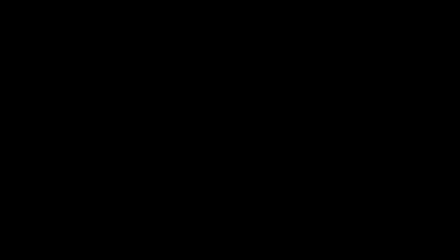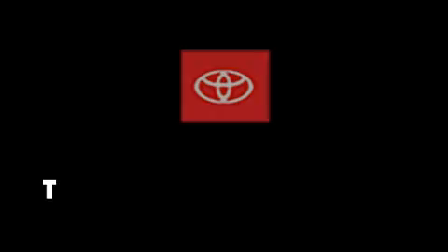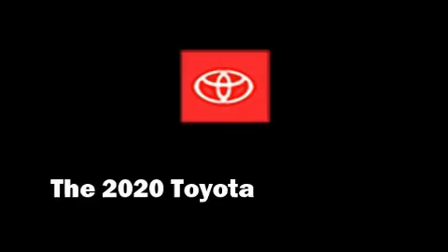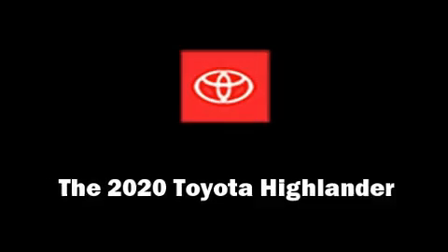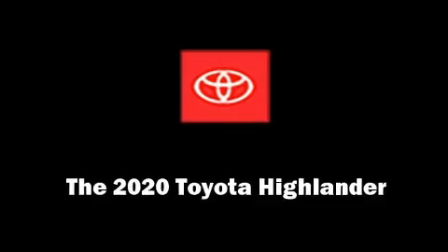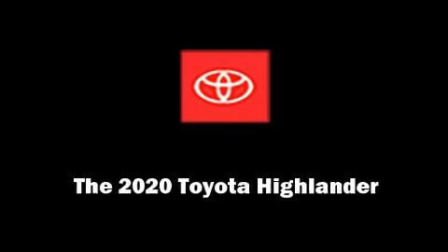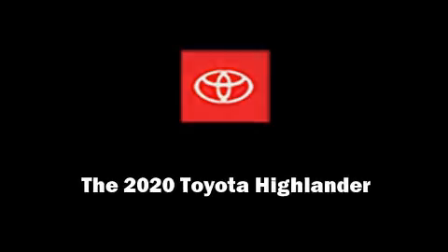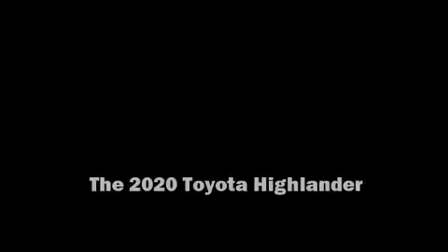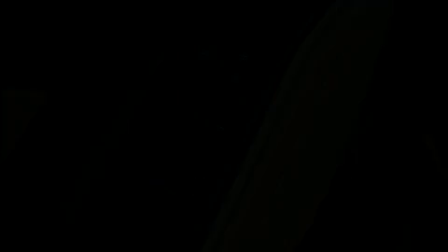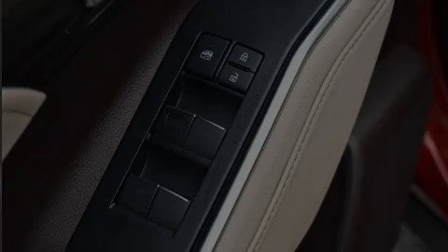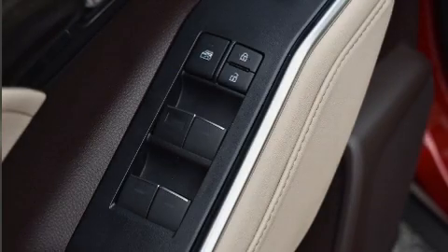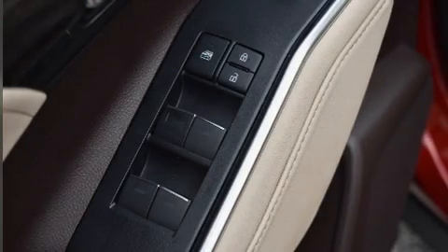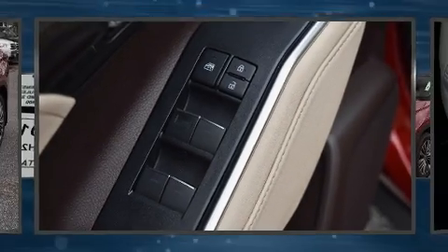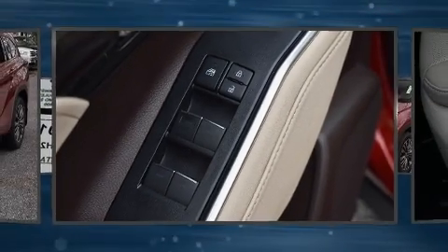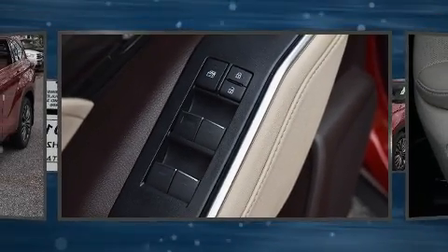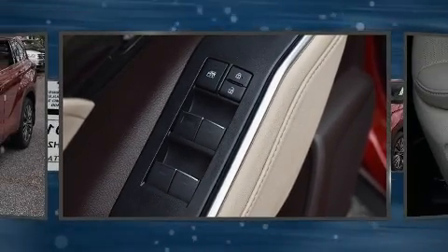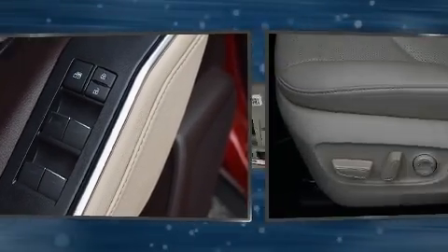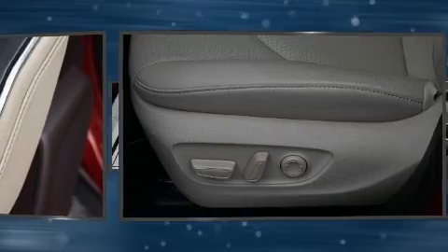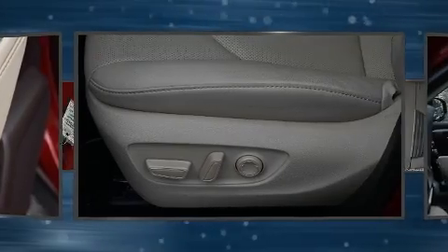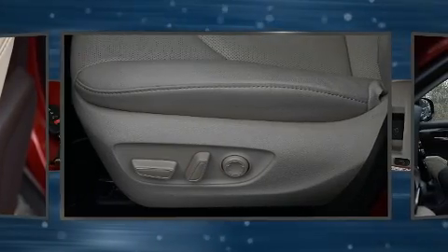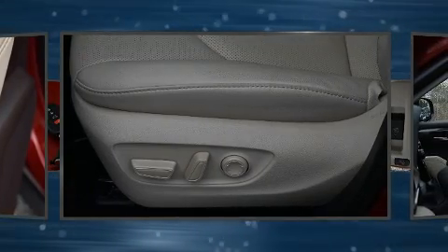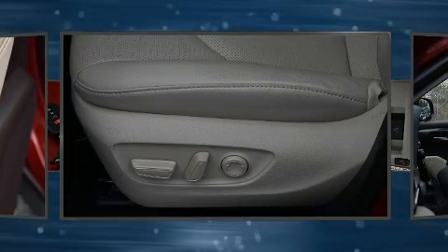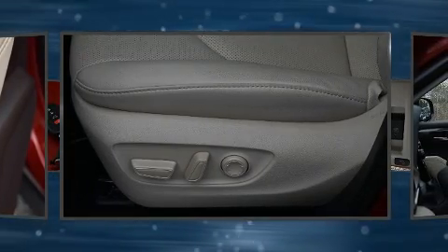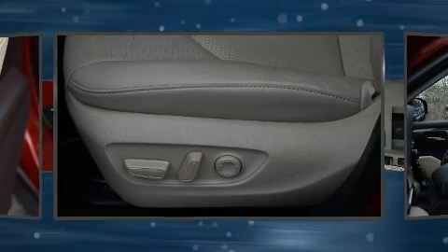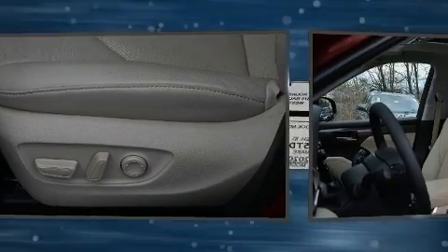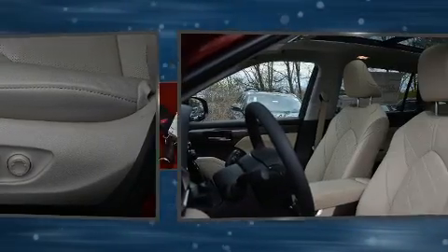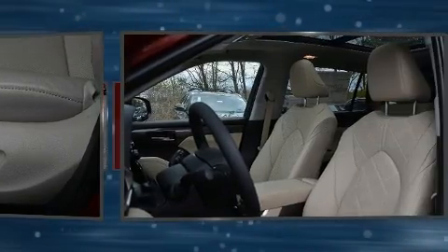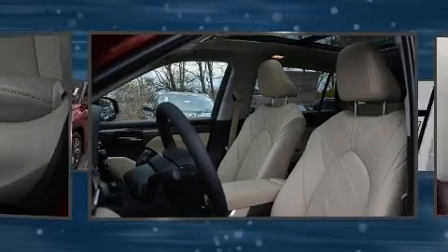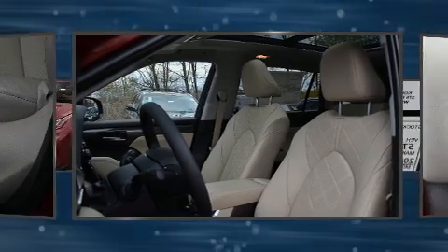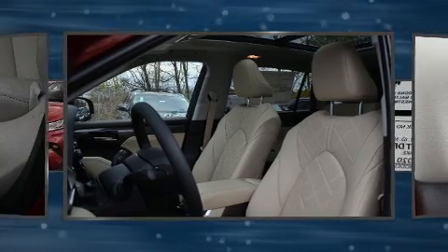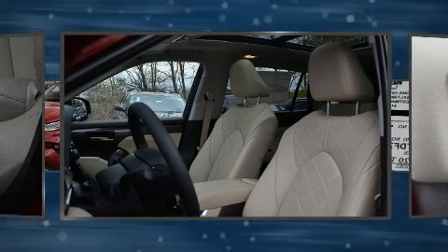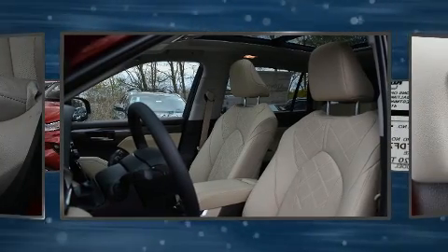Take command of the road in the 2020 Toyota Highlander. Under the hood, you'll find a six-cylinder engine with more than 270 horsepower. And for added security, Dynamic Stability Control supplements the drivetrain.